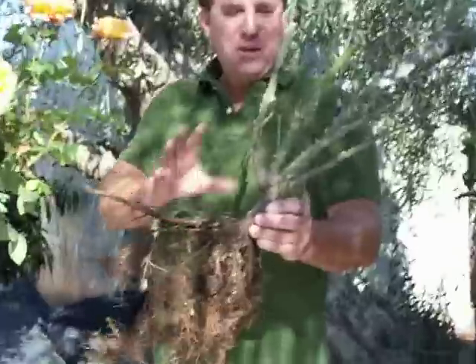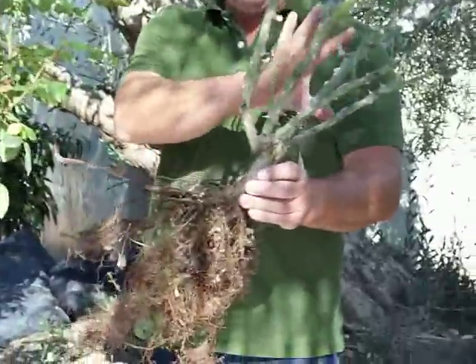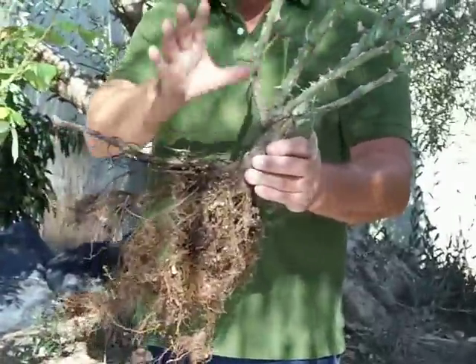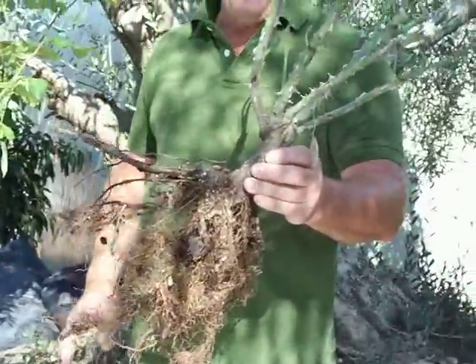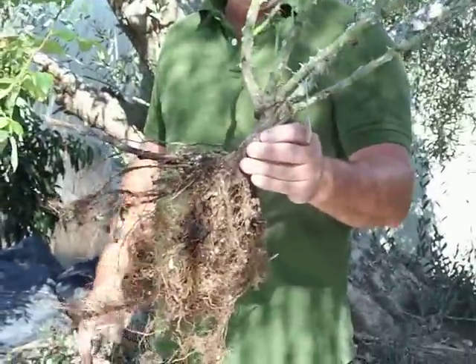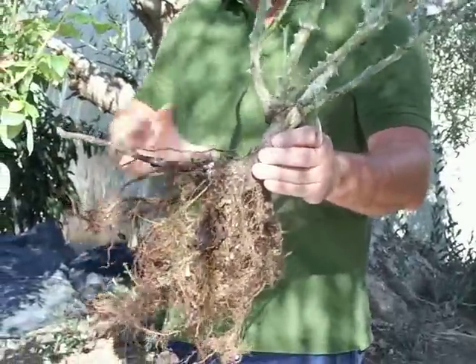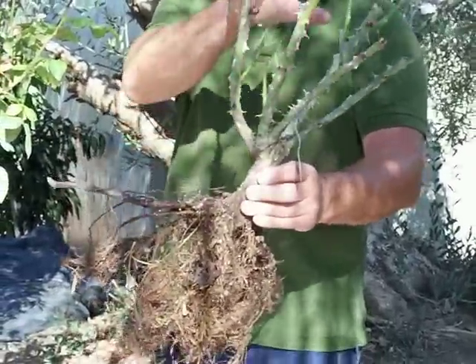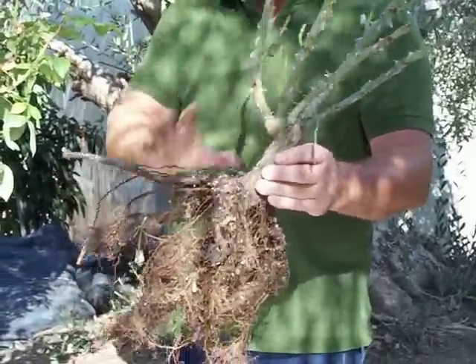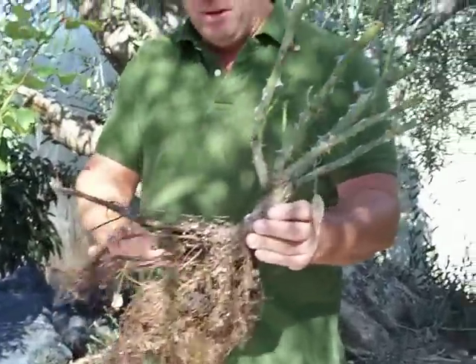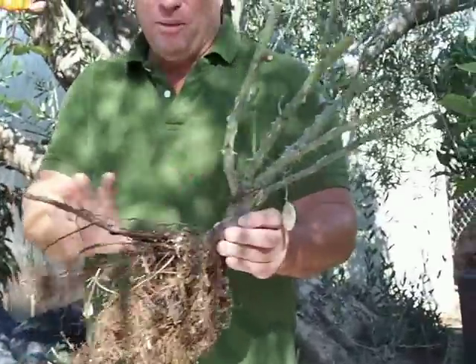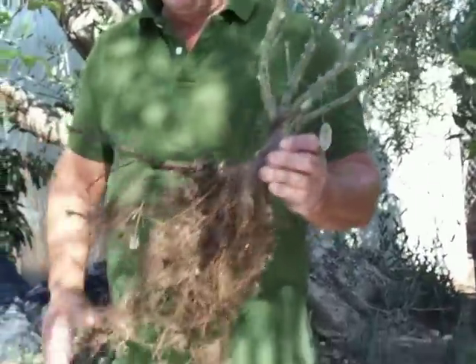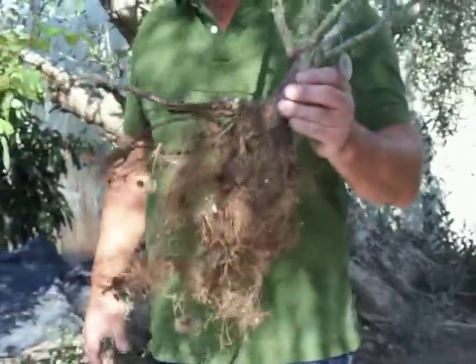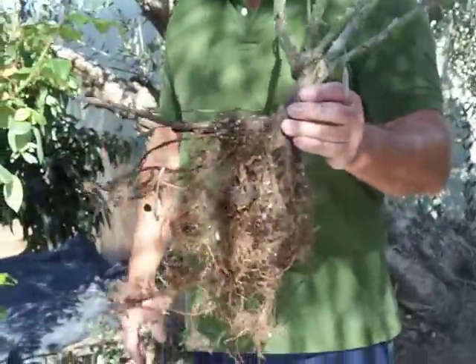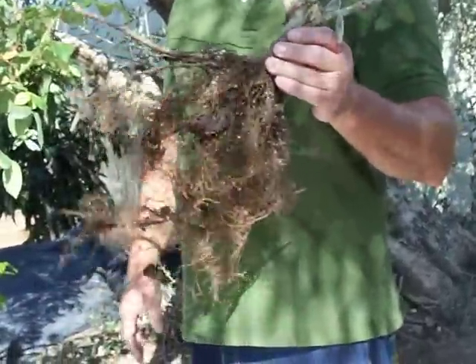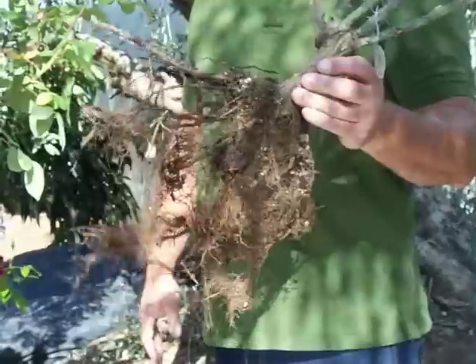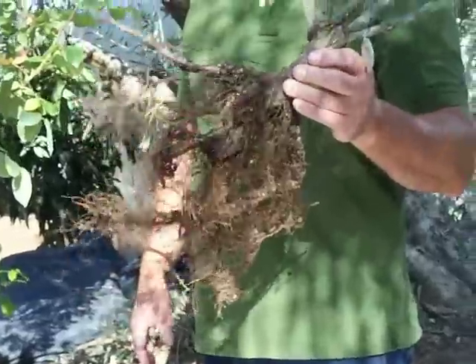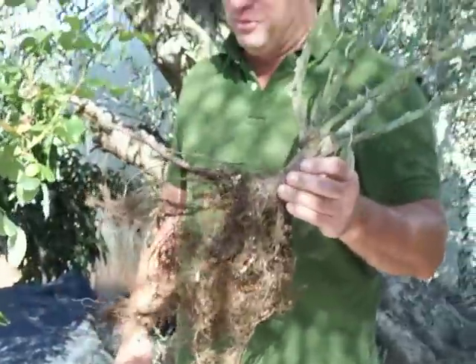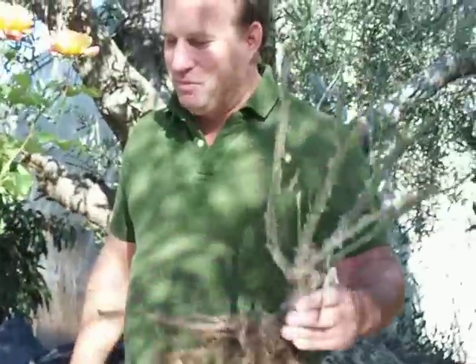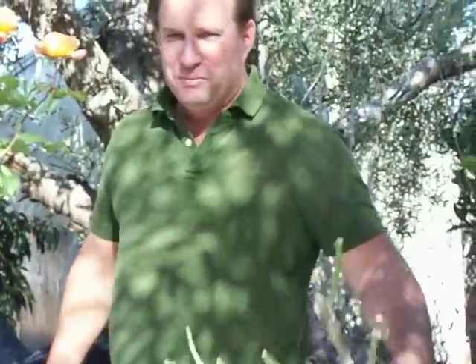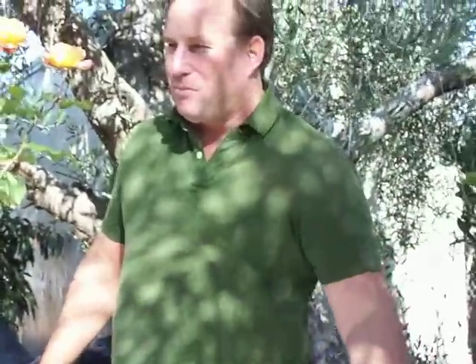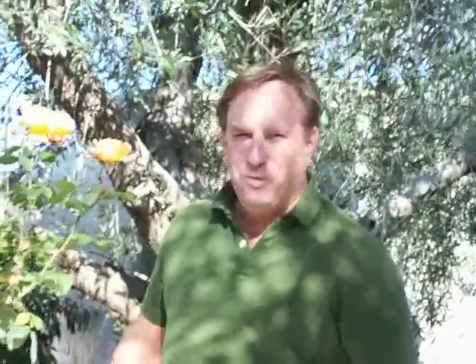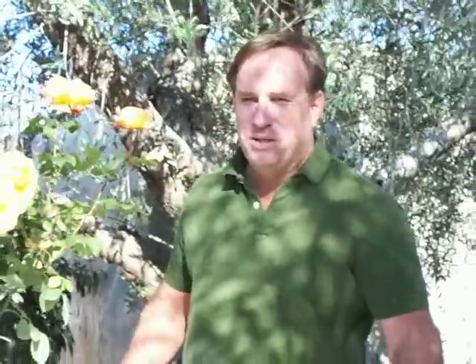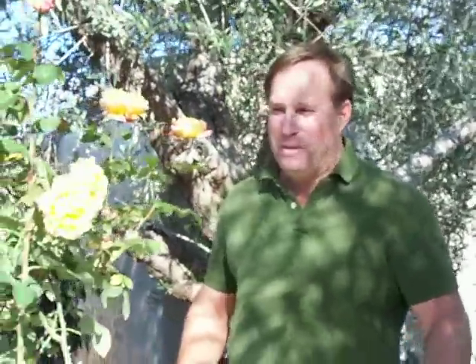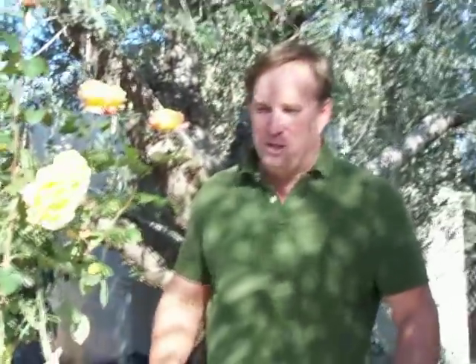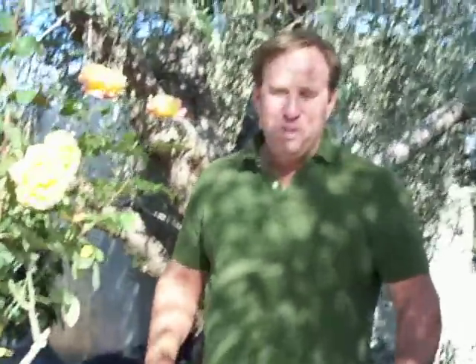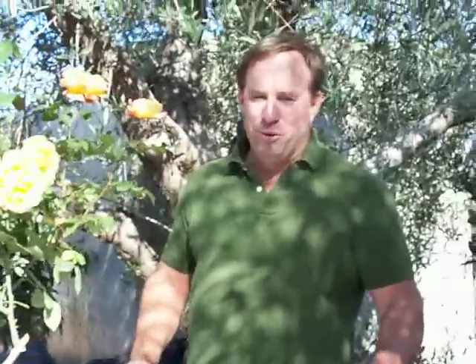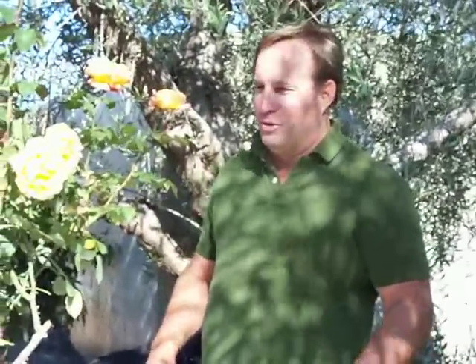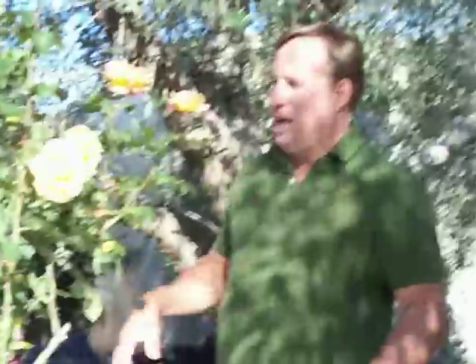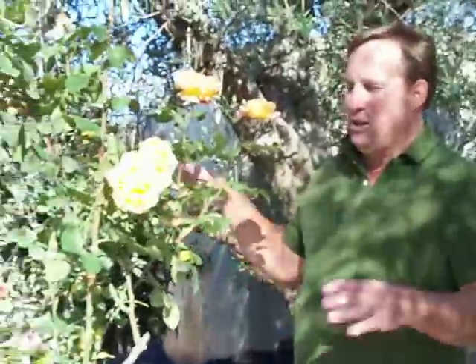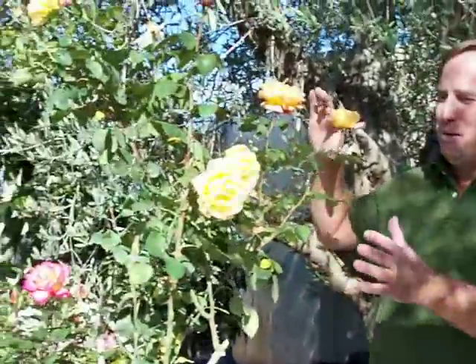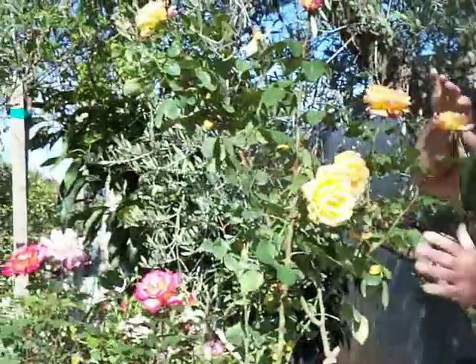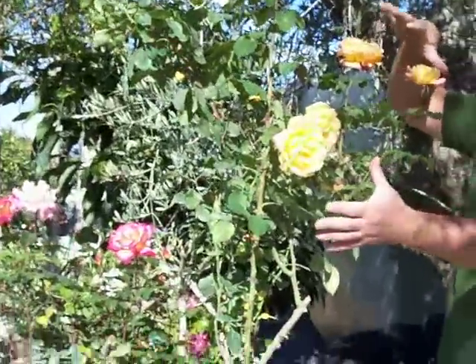Nice upper branching, where the flowers will come from, and the root system. Basically, a stick with roots. For some reason, many people think that bare root rose actually may imply this.